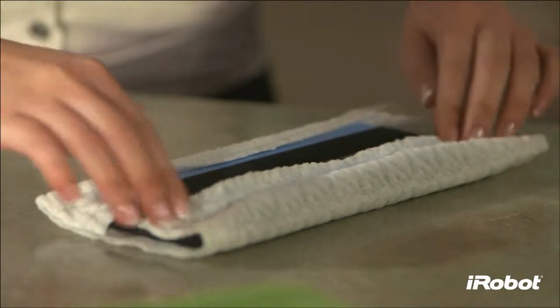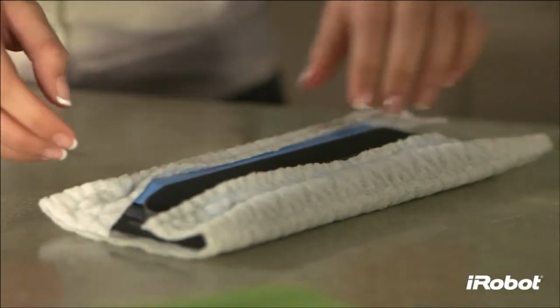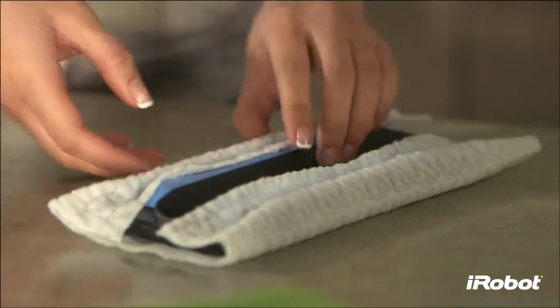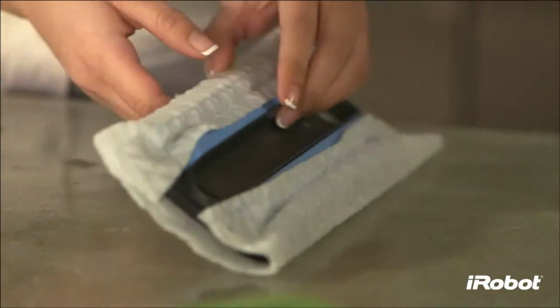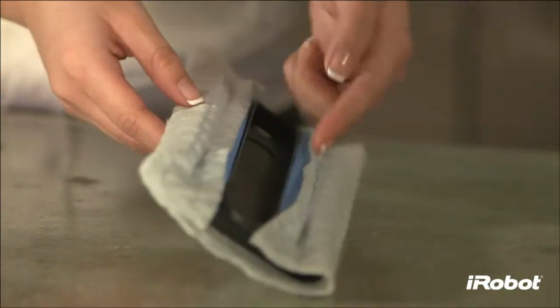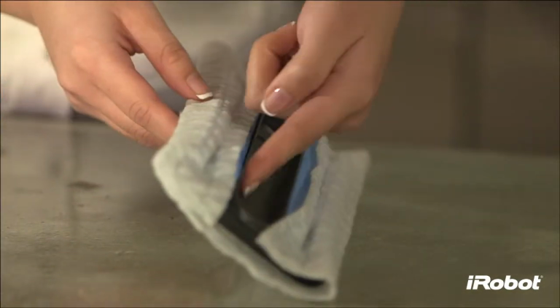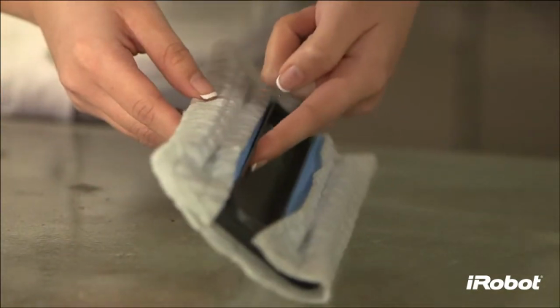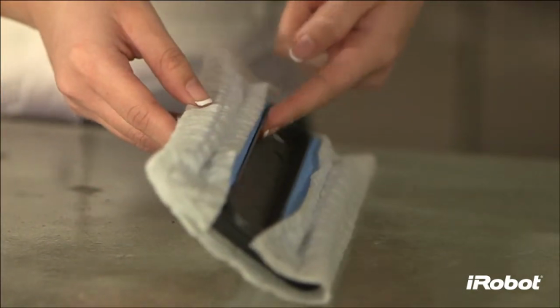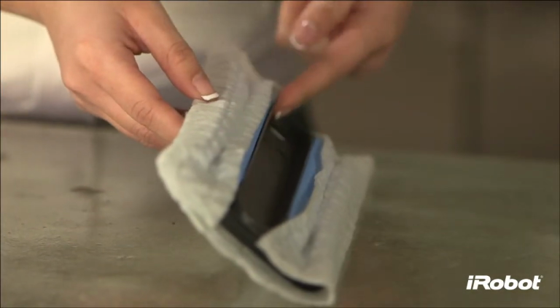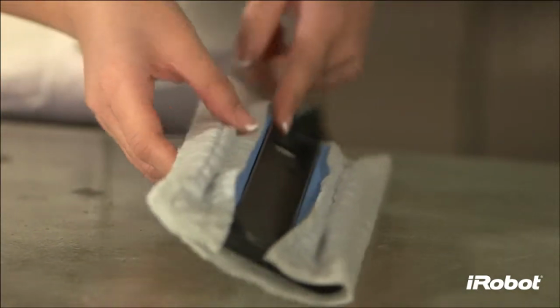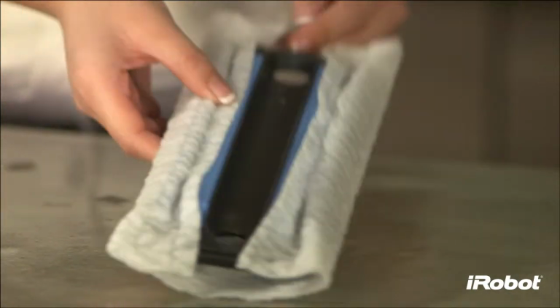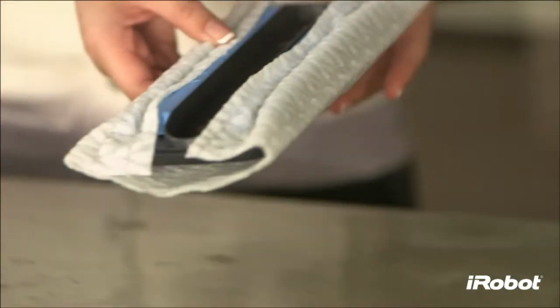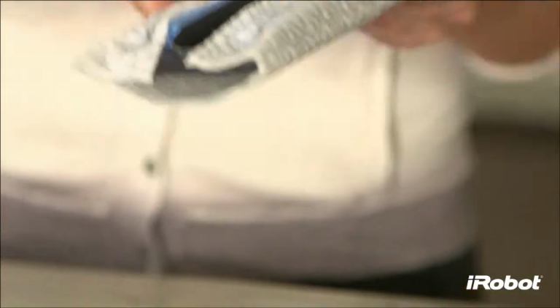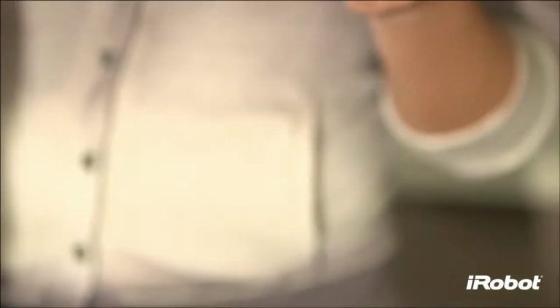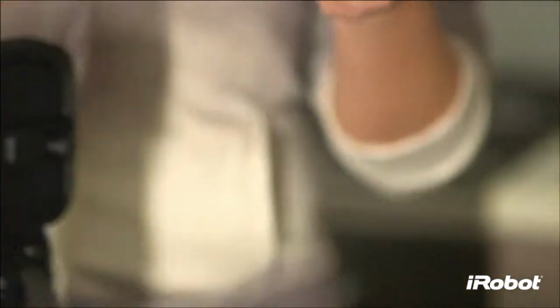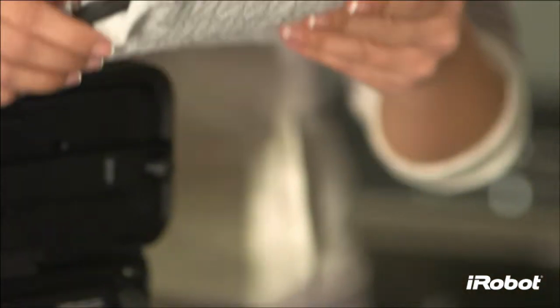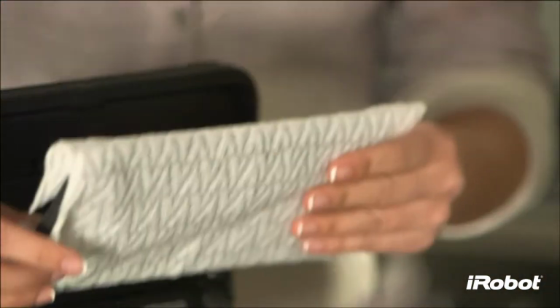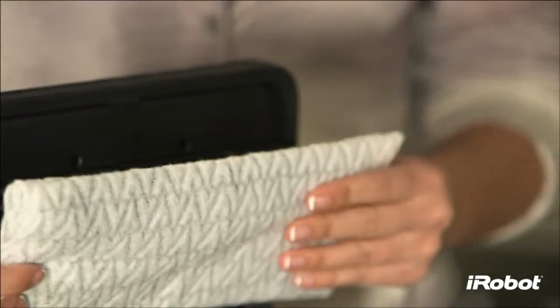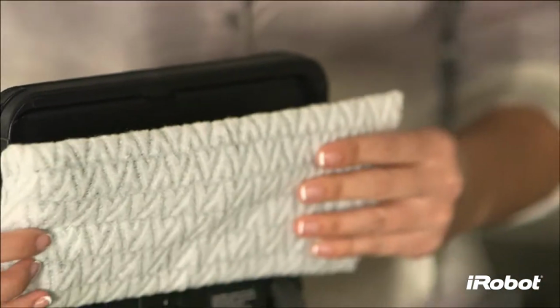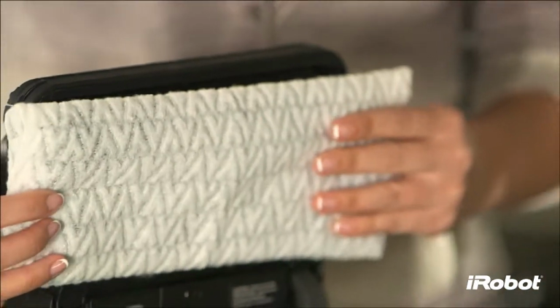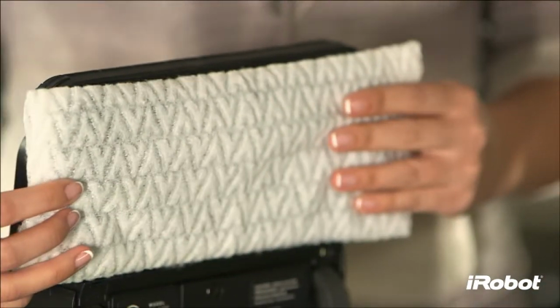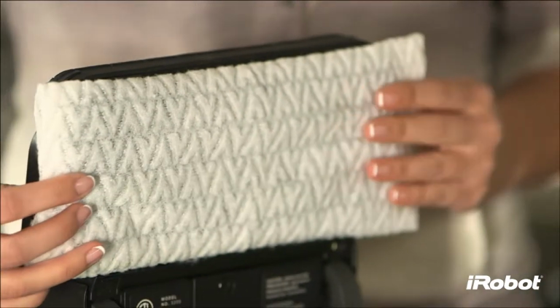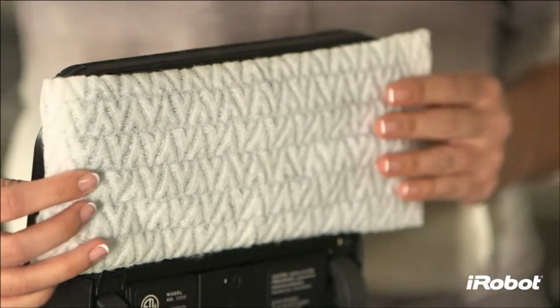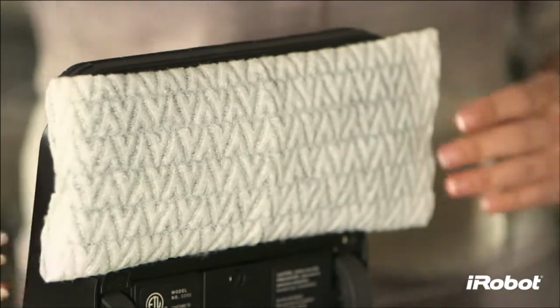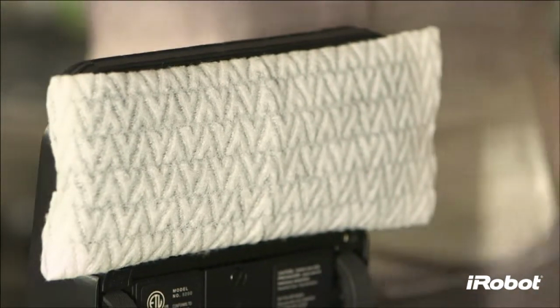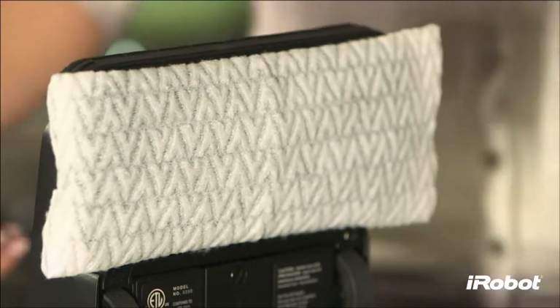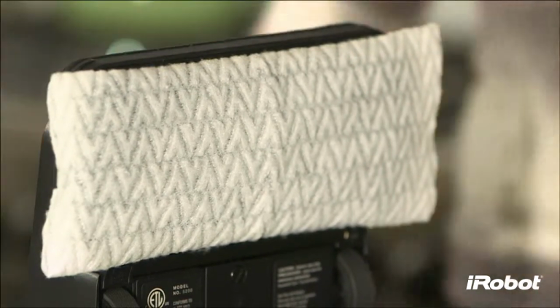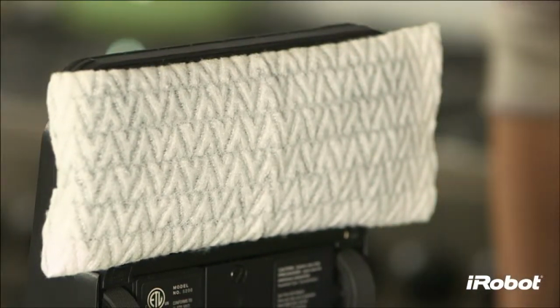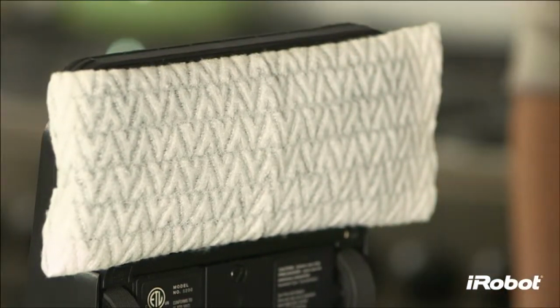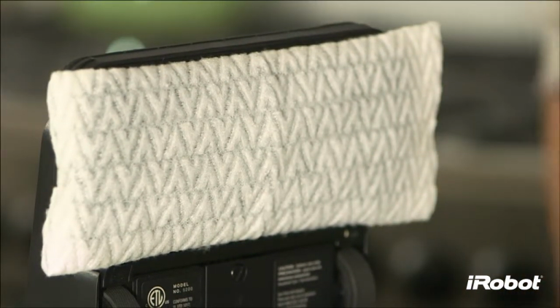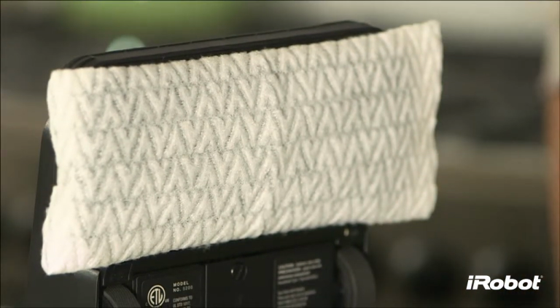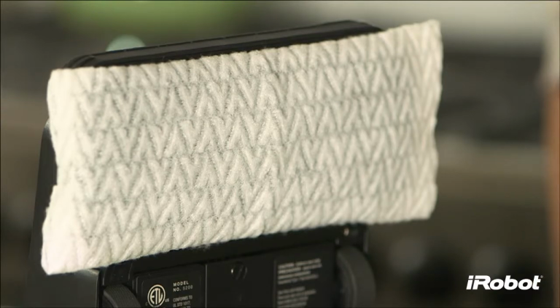Don't let the seams of the cloth extend beyond the edges. Then reattach the cleaning pad. Magnets will help it snap back into place.